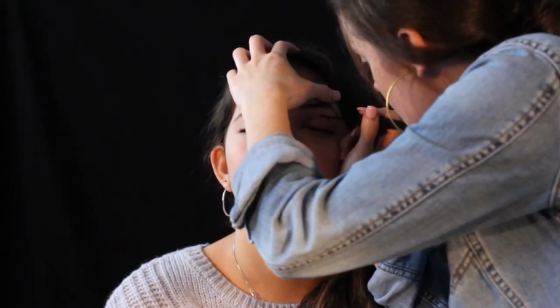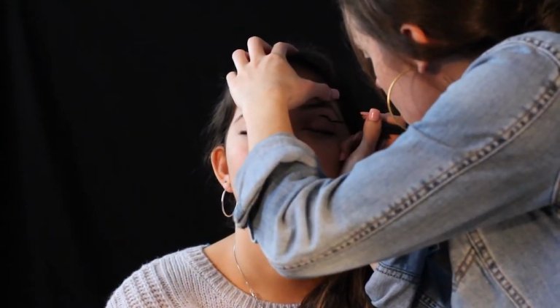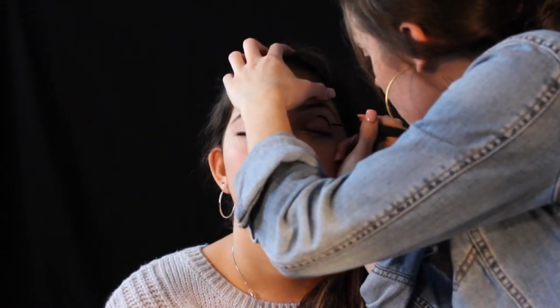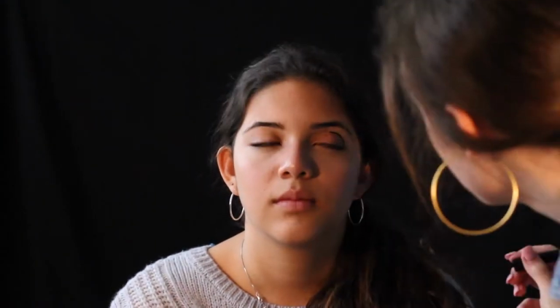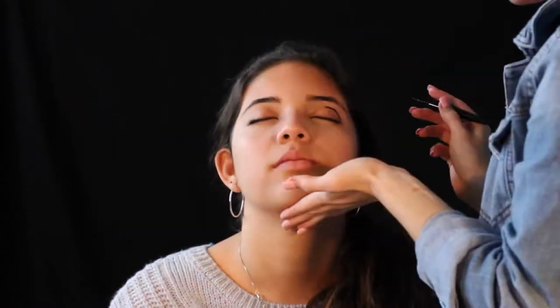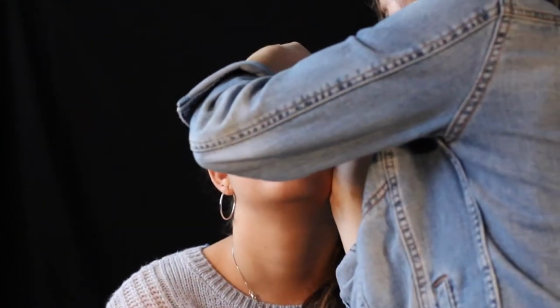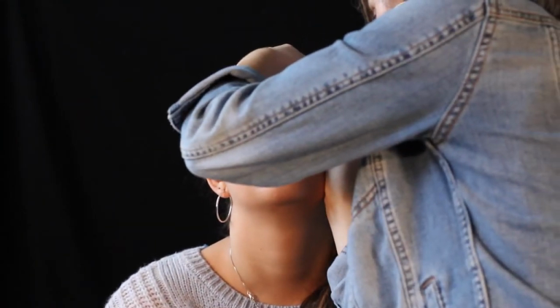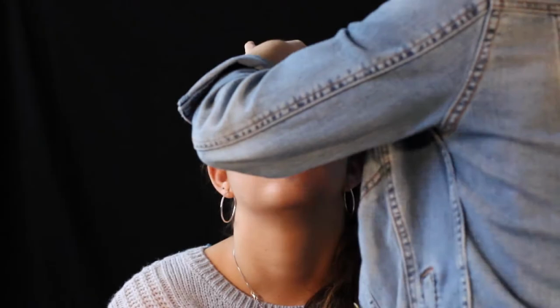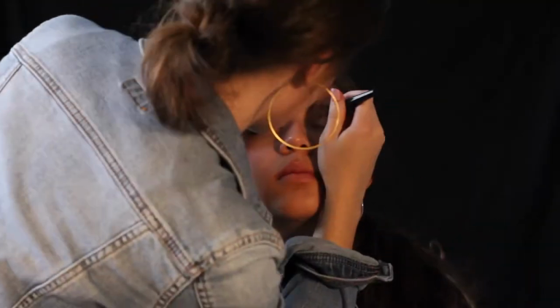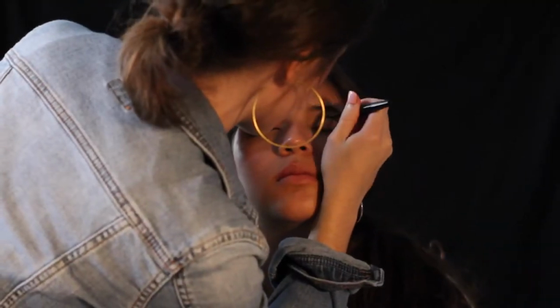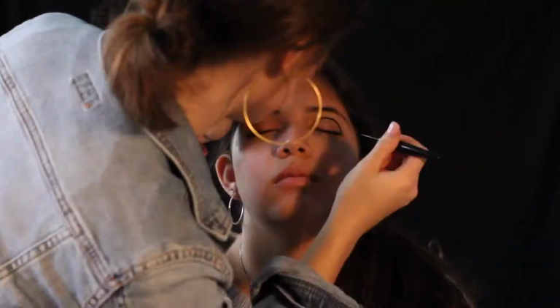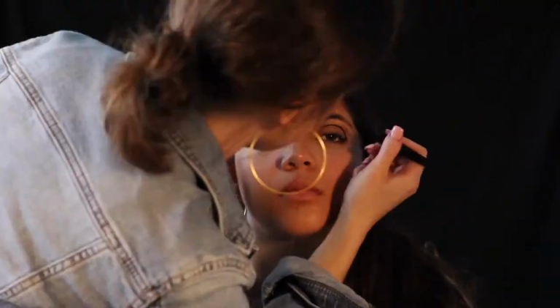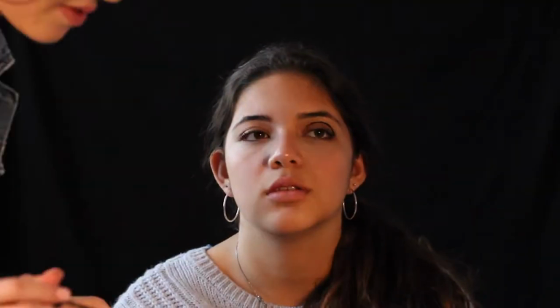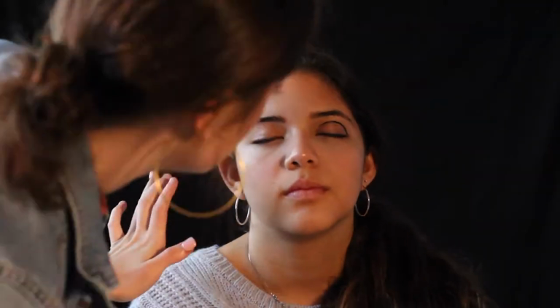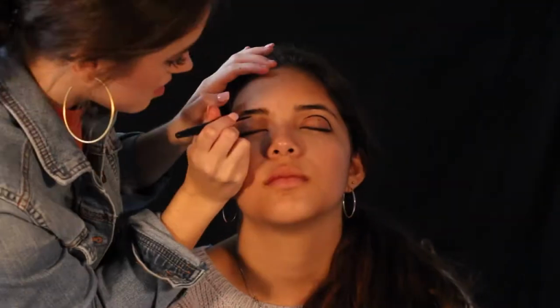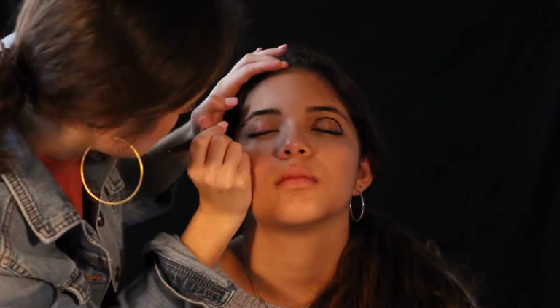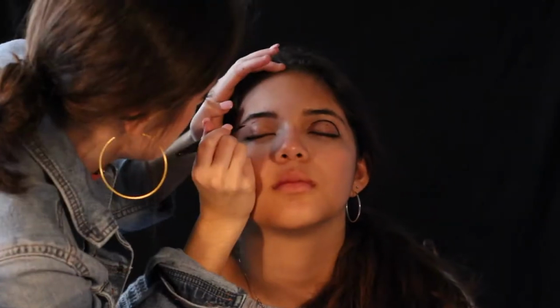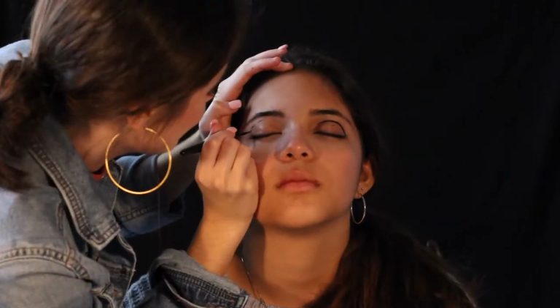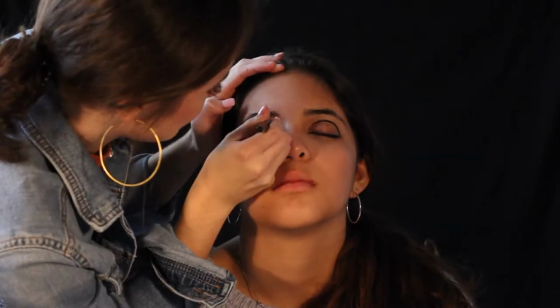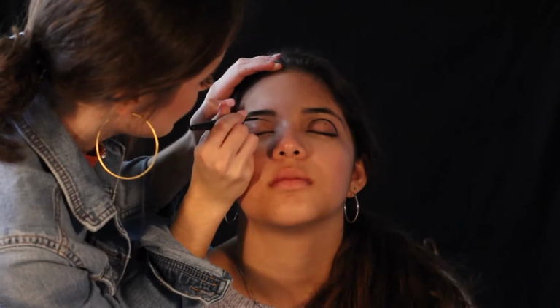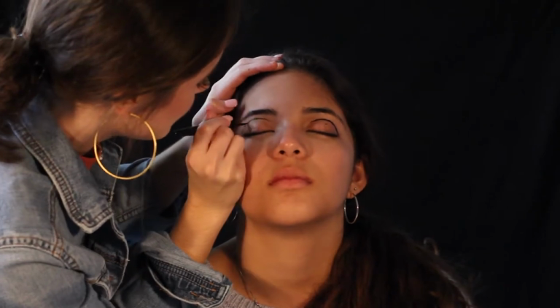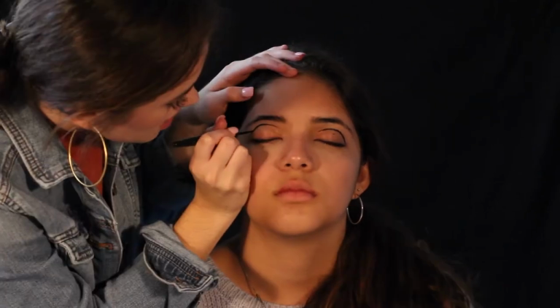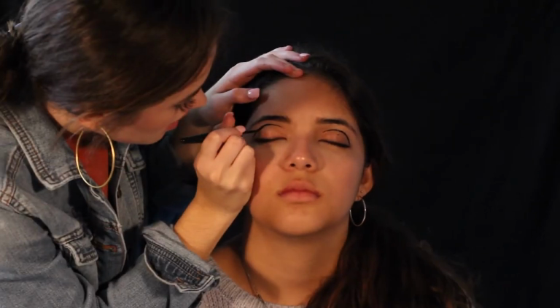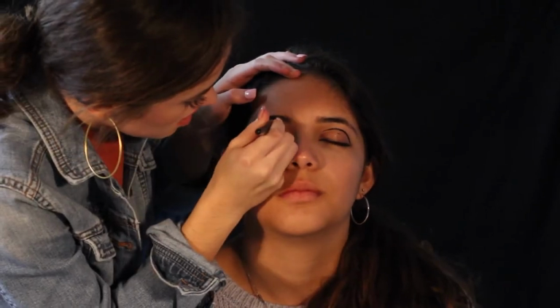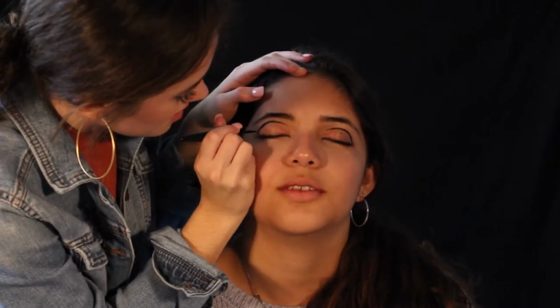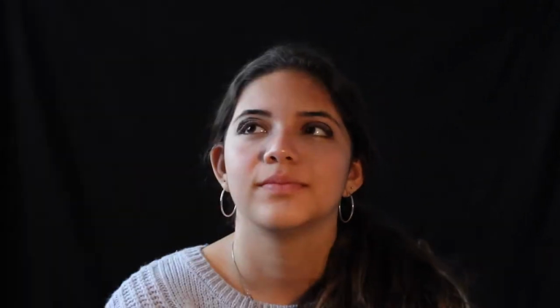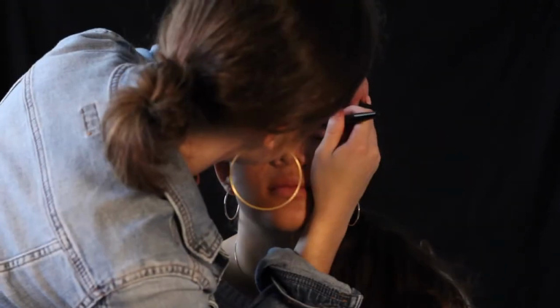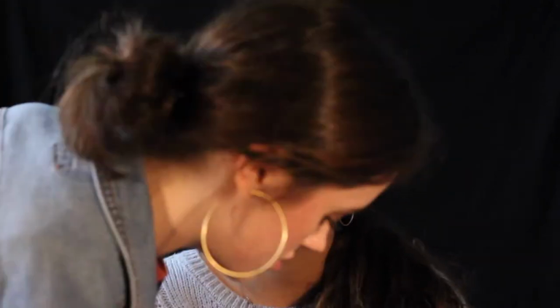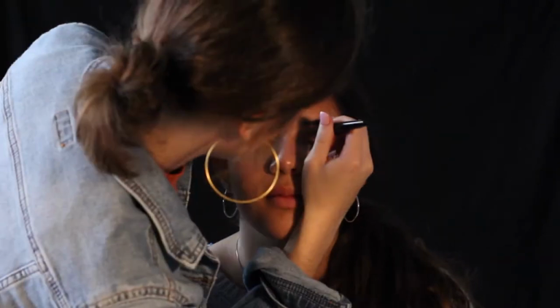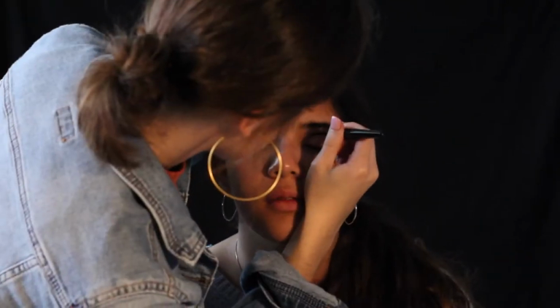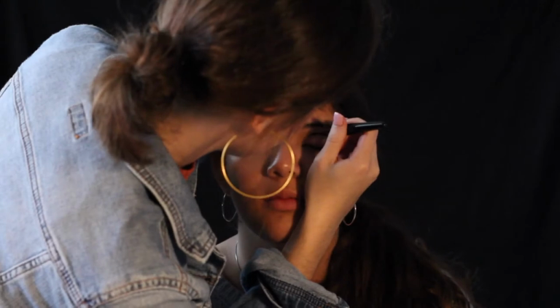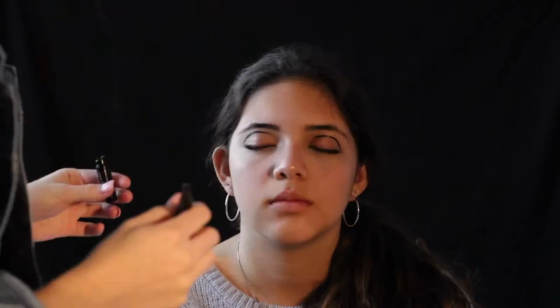Next, for this 60s look, I applied some iconic Twiggy eyeliner to her lids. First, apply a line in the crease of your eyelid. It took a while to get this right, but I found it's easier if you draw three little dots where you want the eyeliner to be and connect them, bringing it down to the bottom lash line.